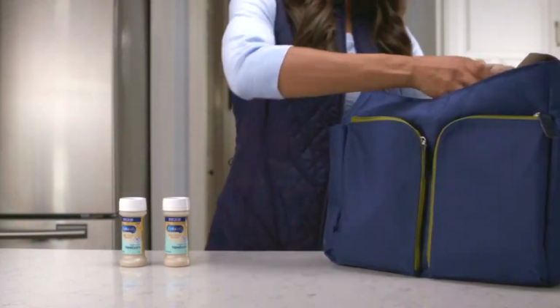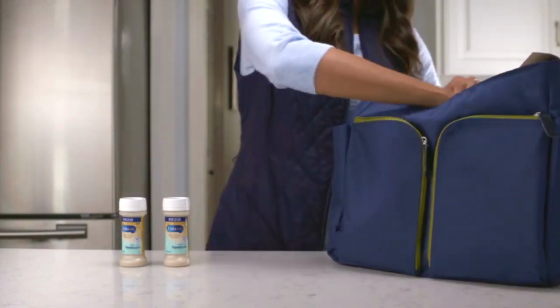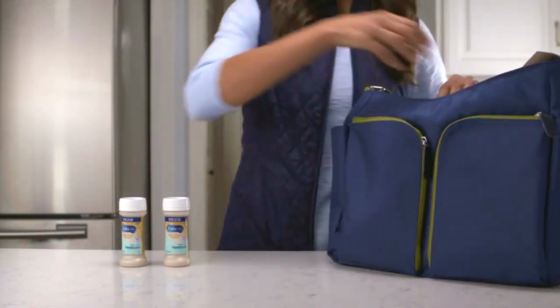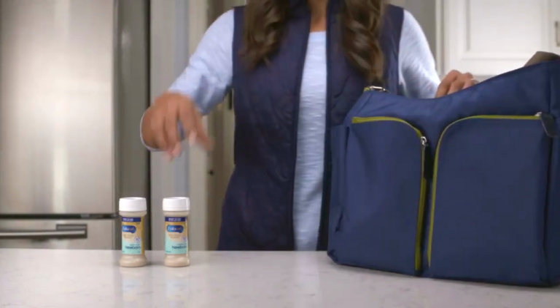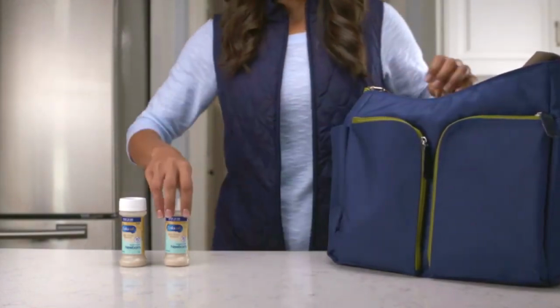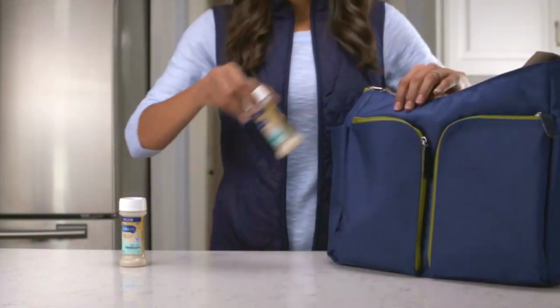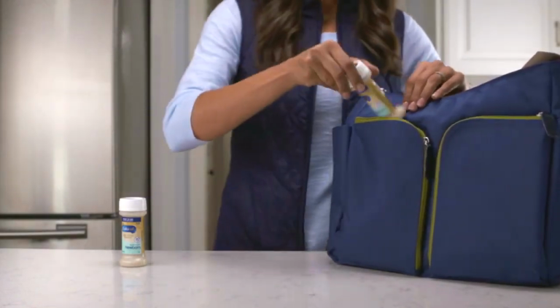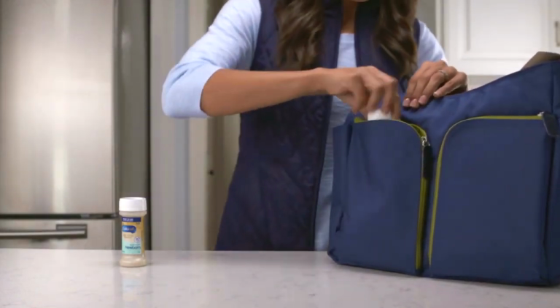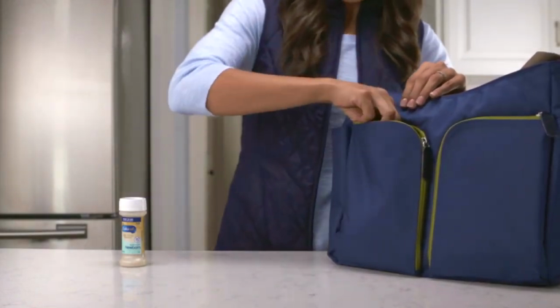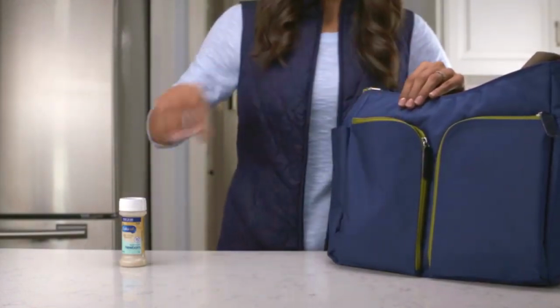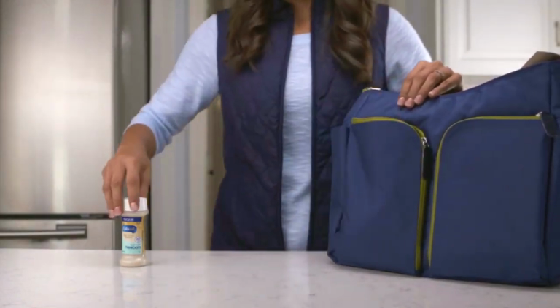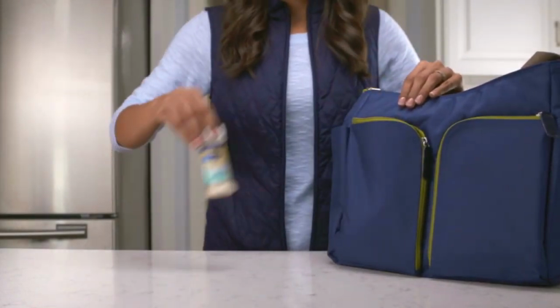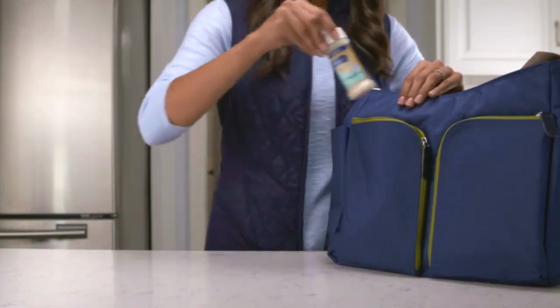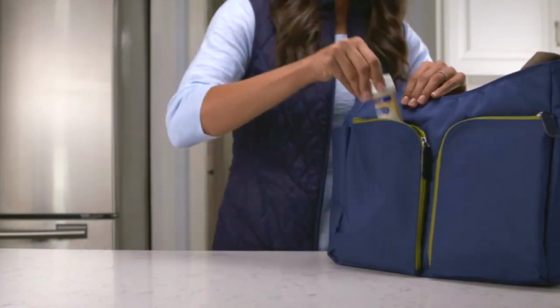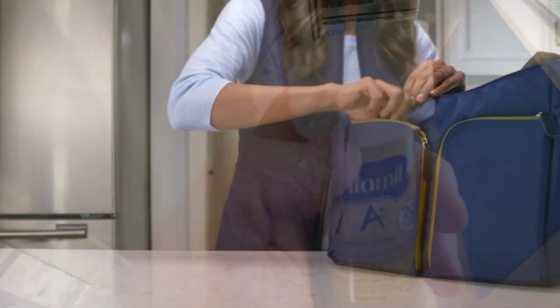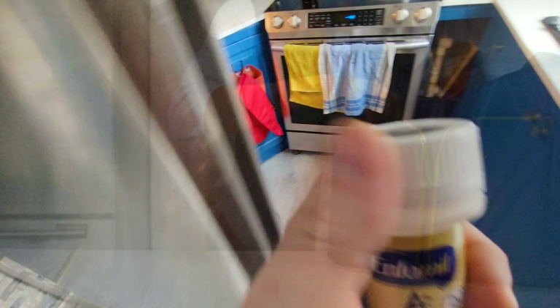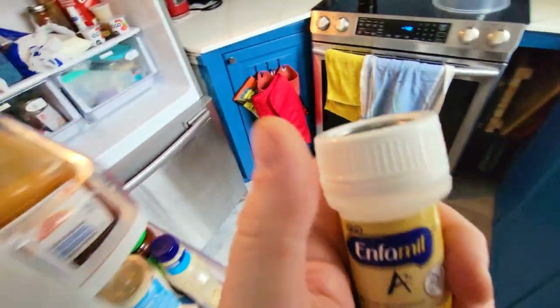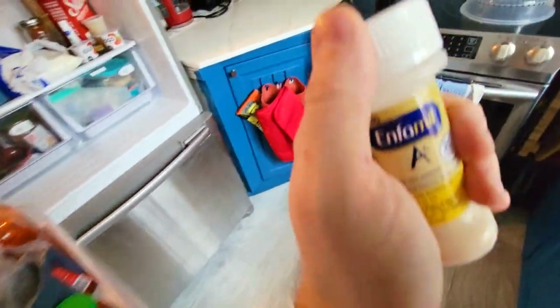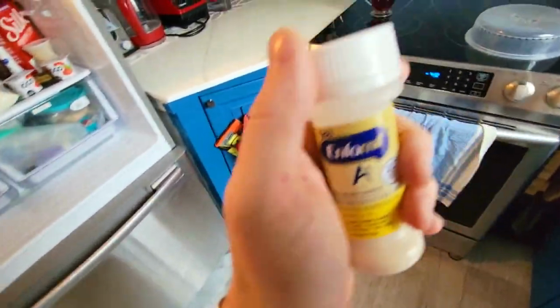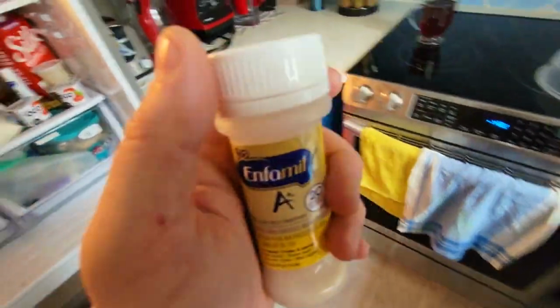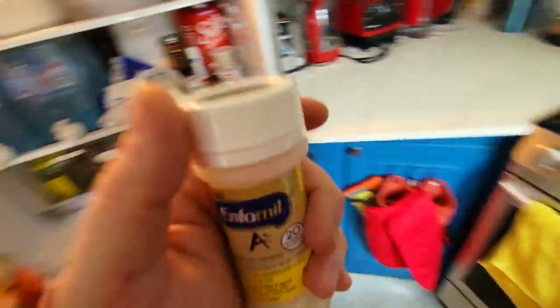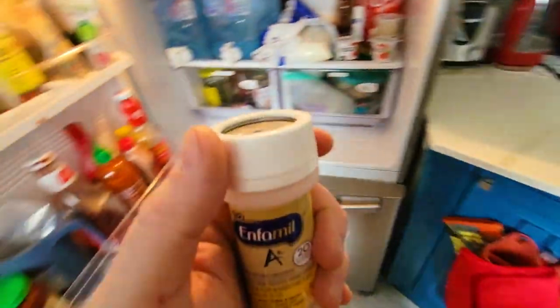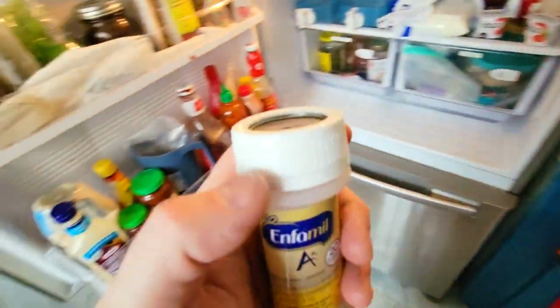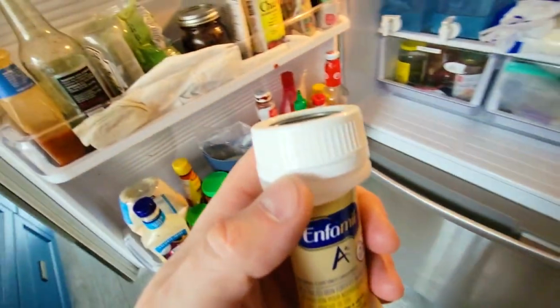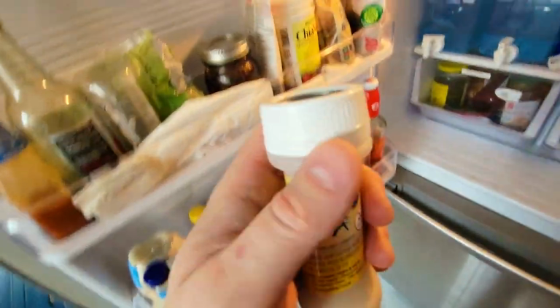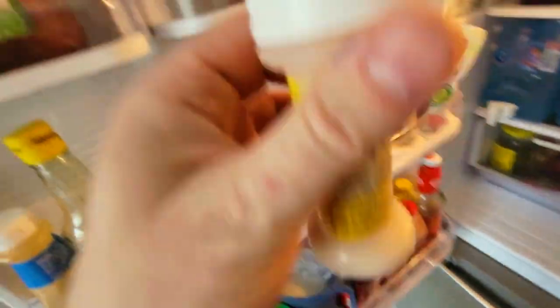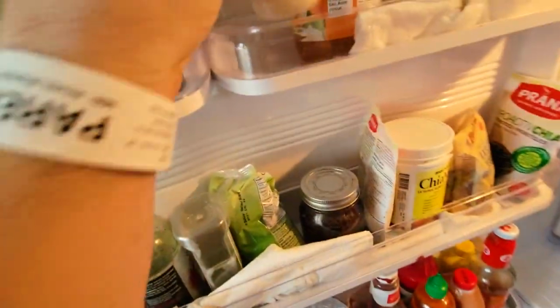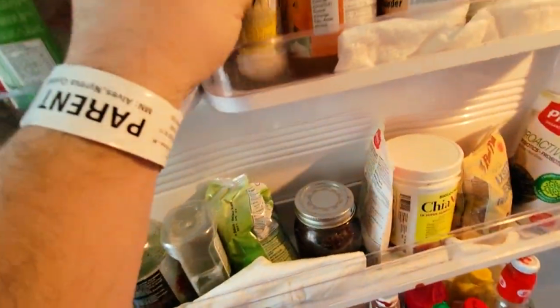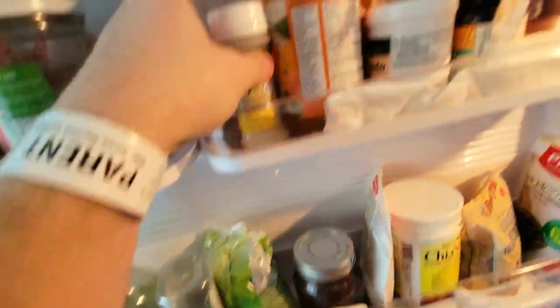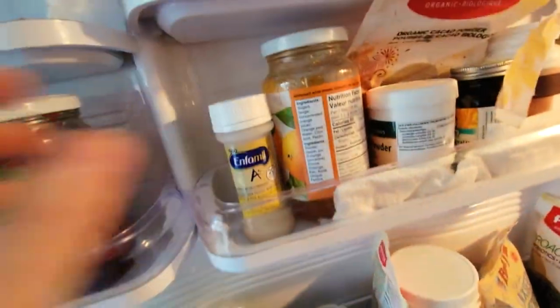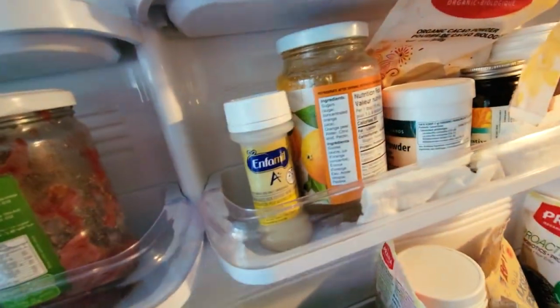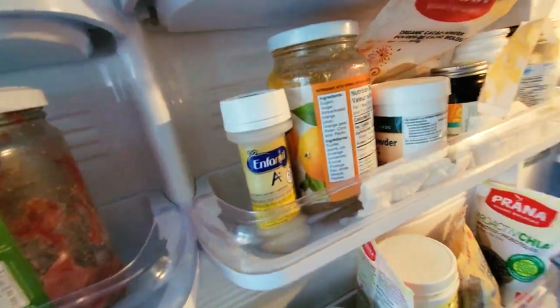This is also really good for traveling — it's ready to go so you can take it with you. You can leave this in the nursery without refrigerating it. Of course, once you open it, you have to refrigerate it within an hour or throw it out.